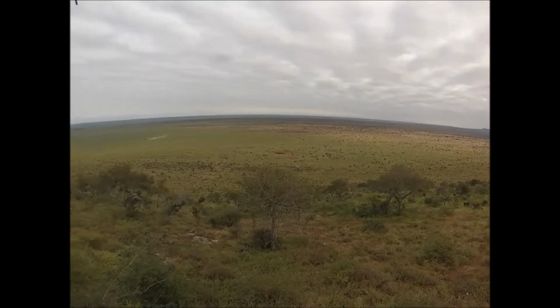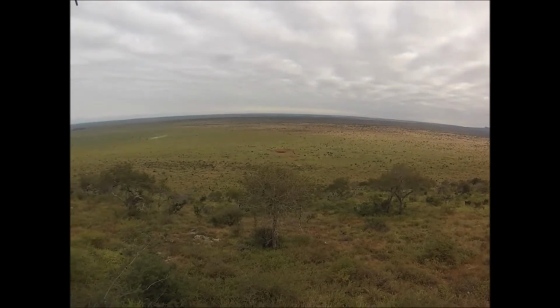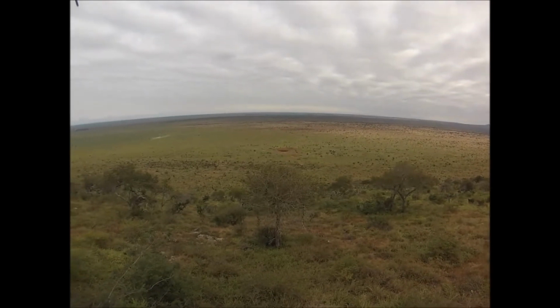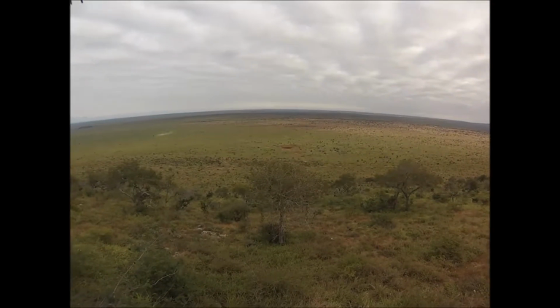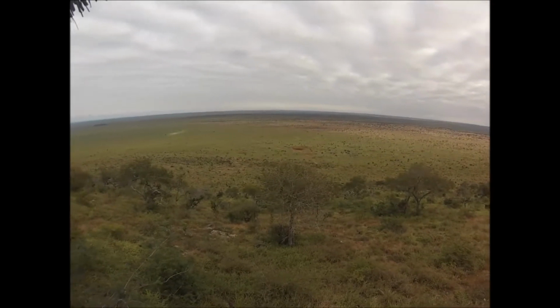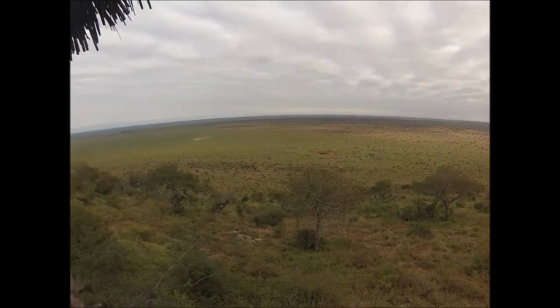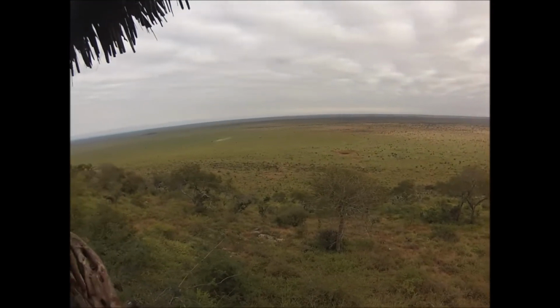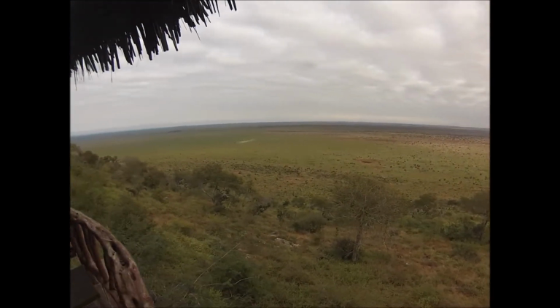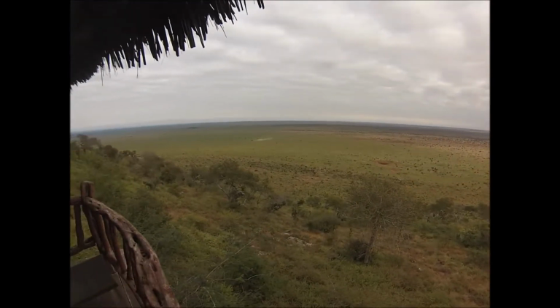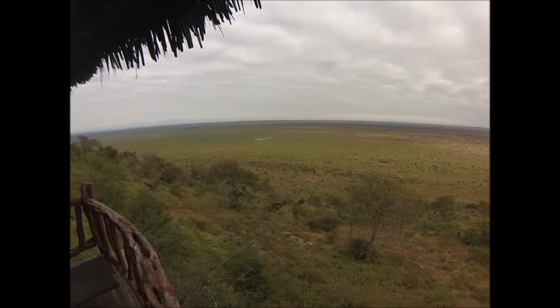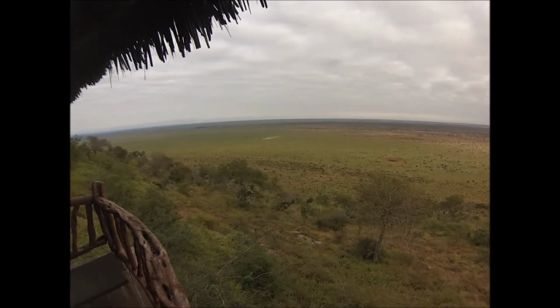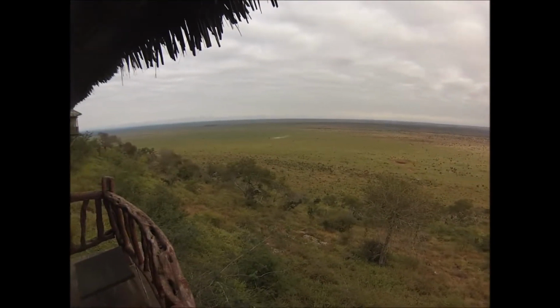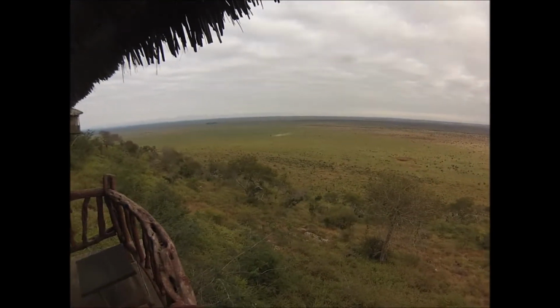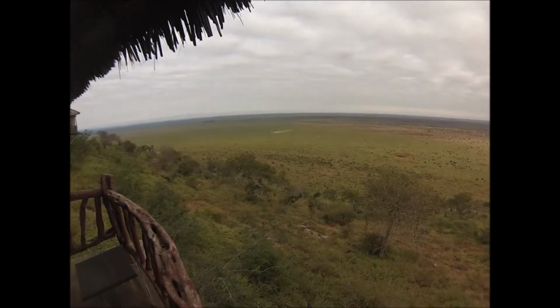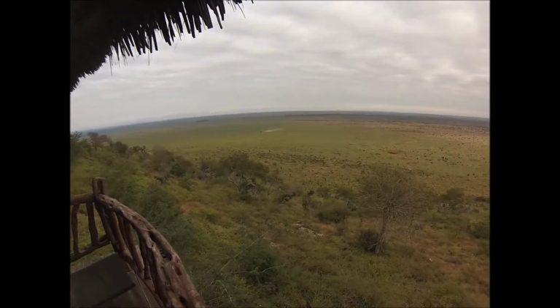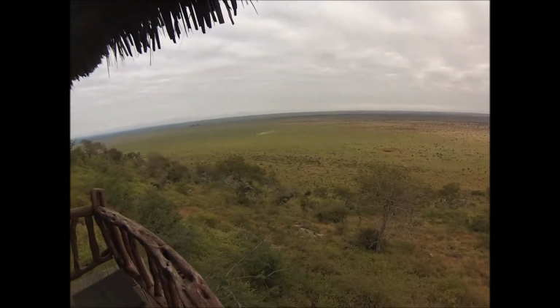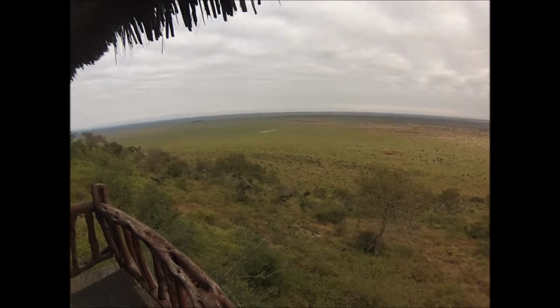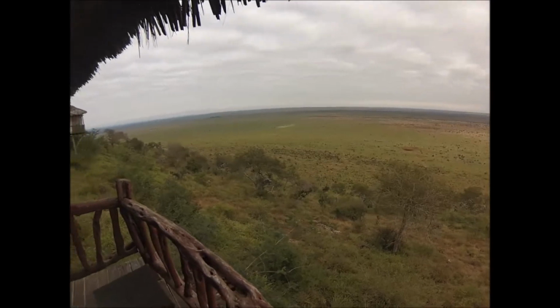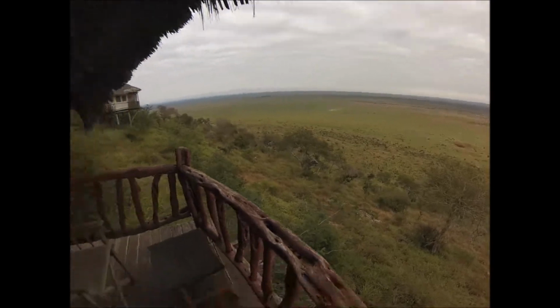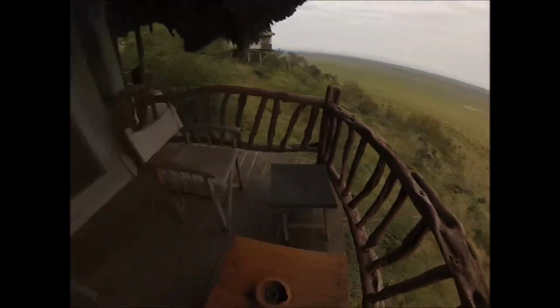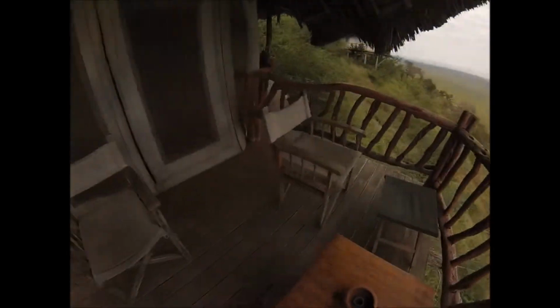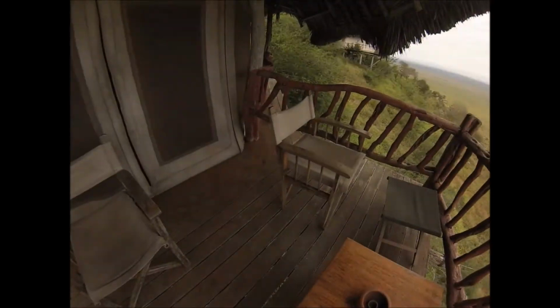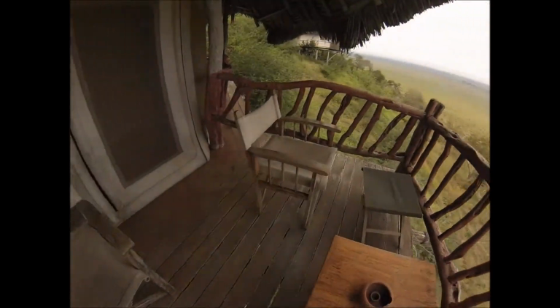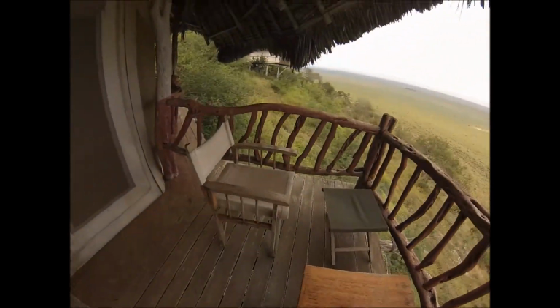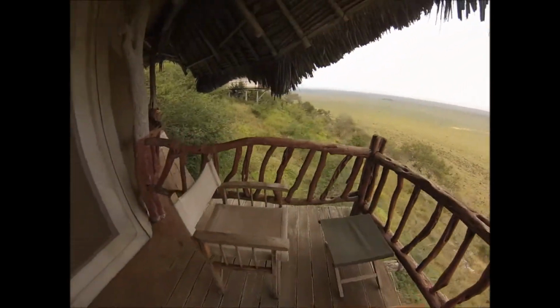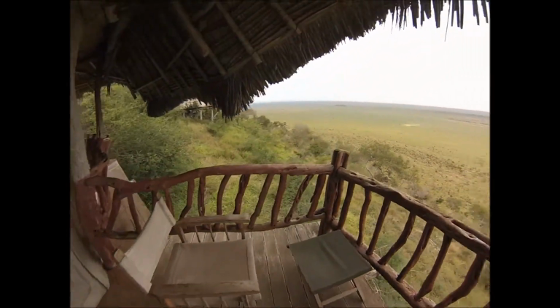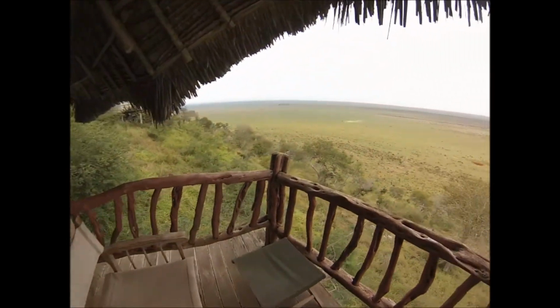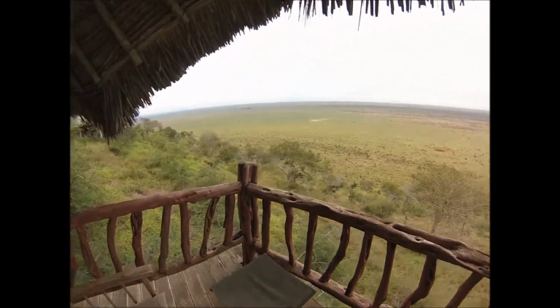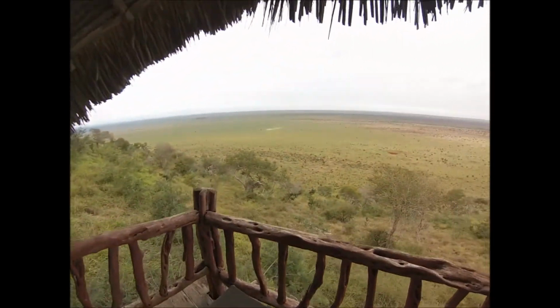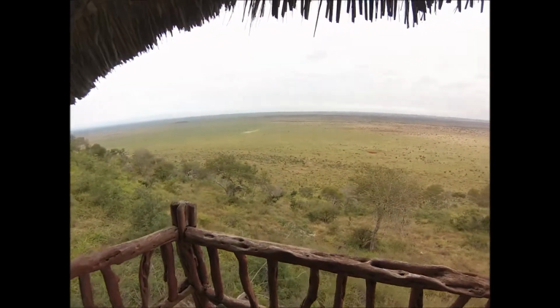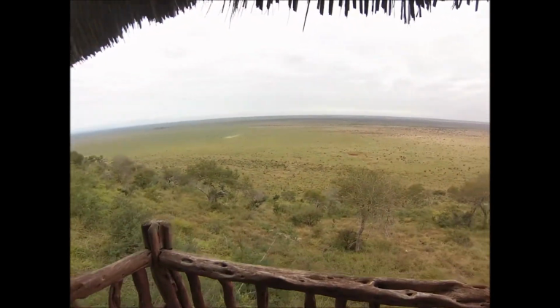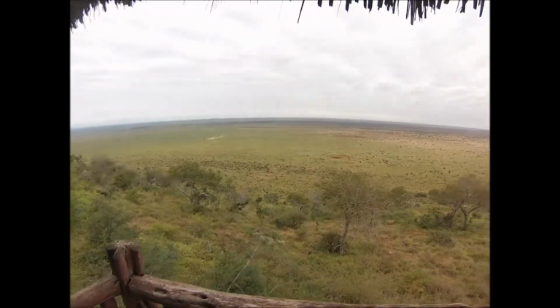Yeah, this is a pretty nice place. Hope you guys enjoyed the tour and see you next time.